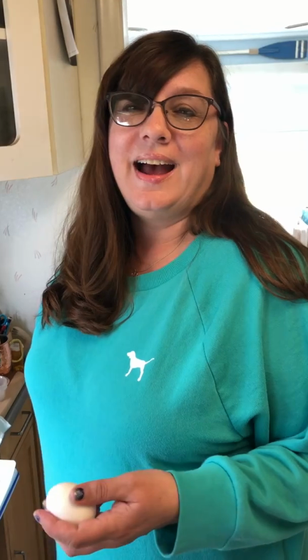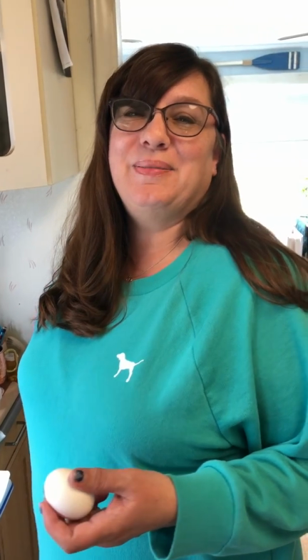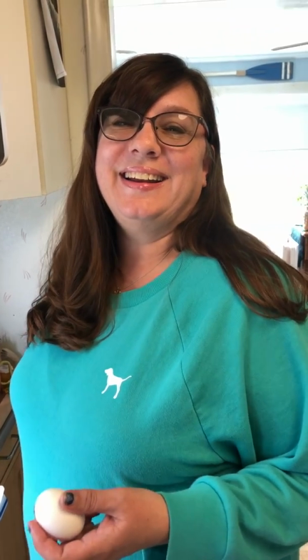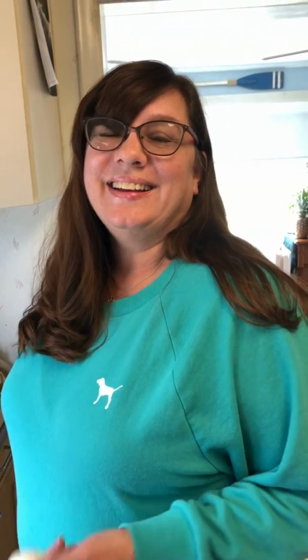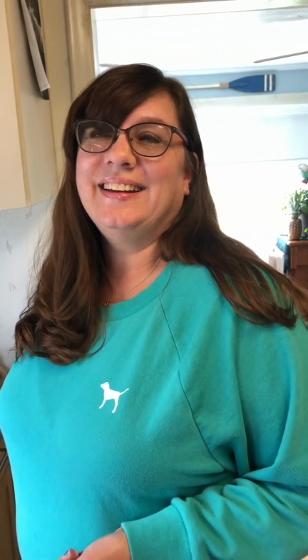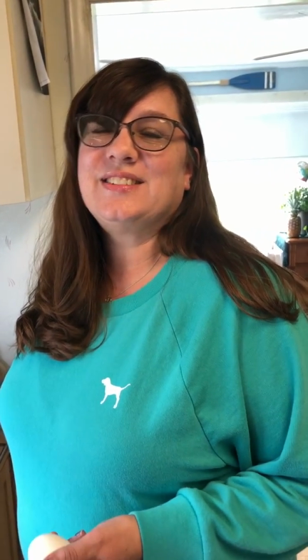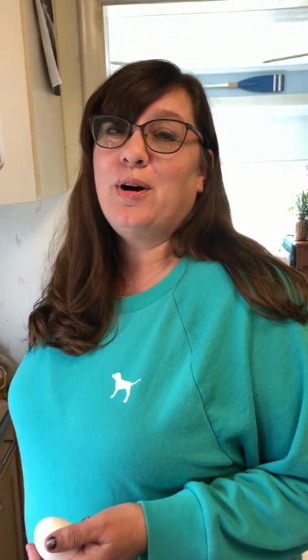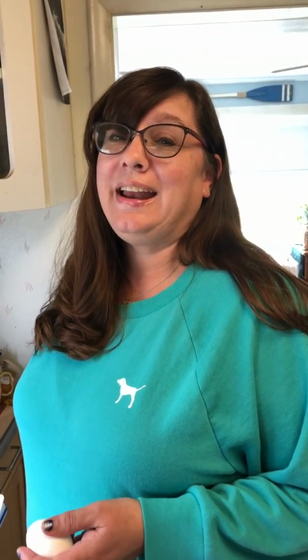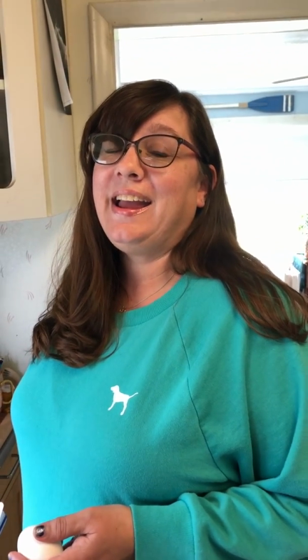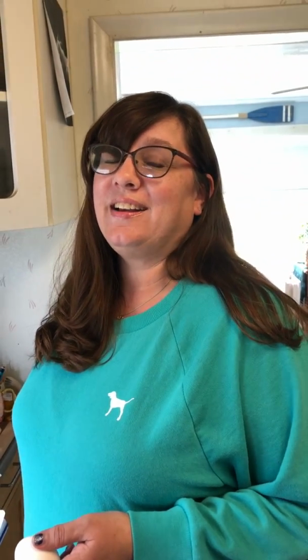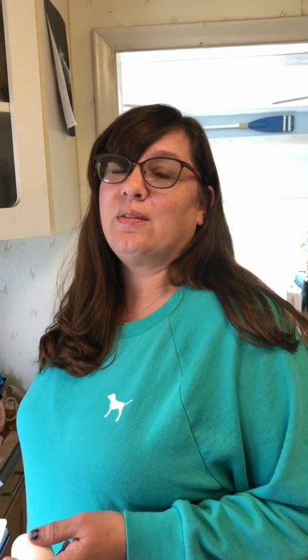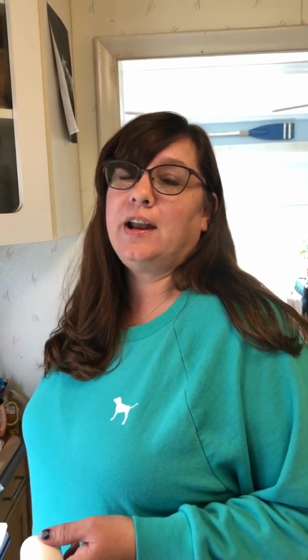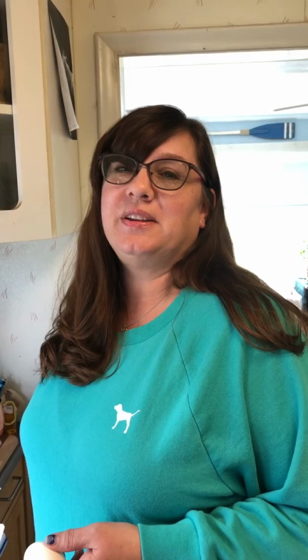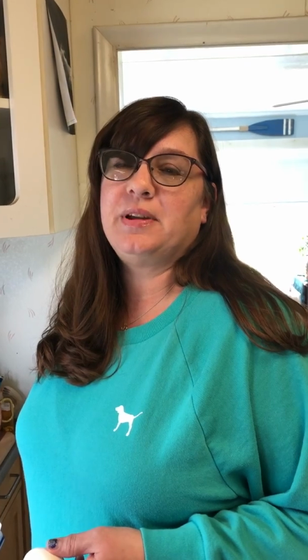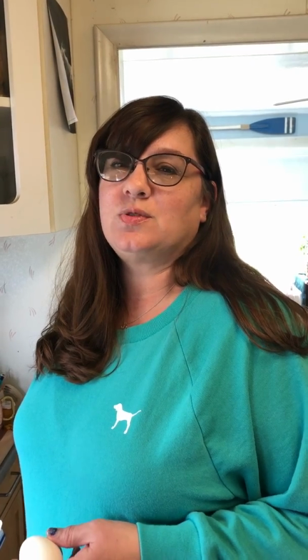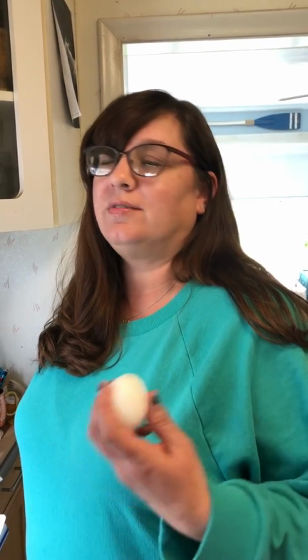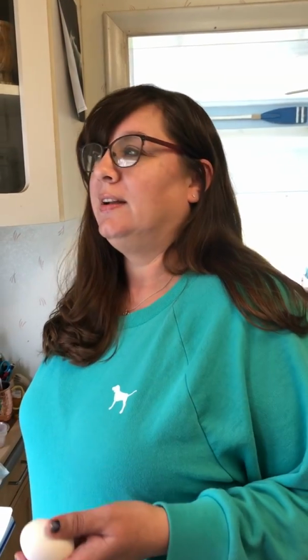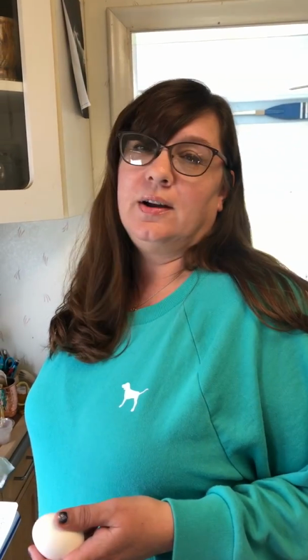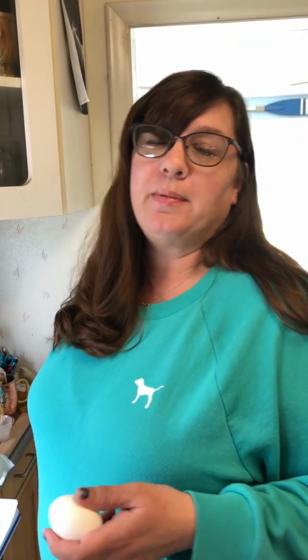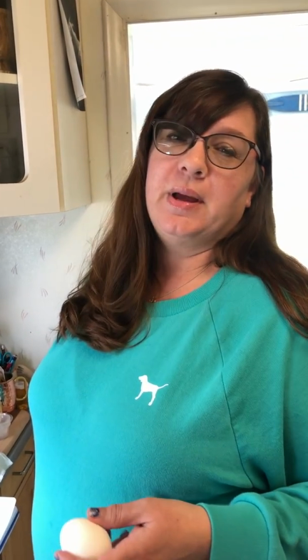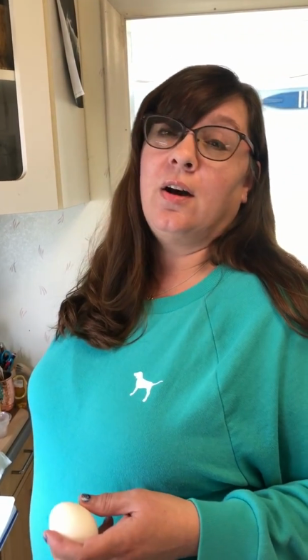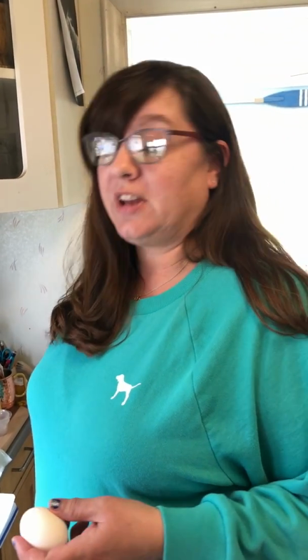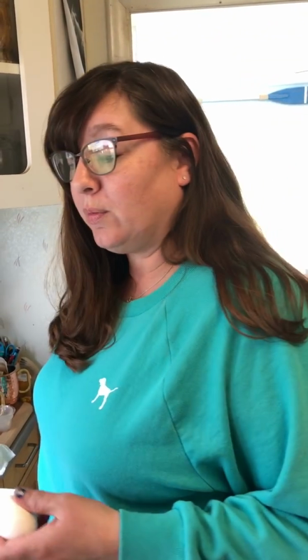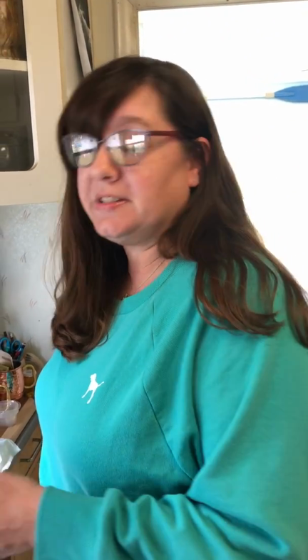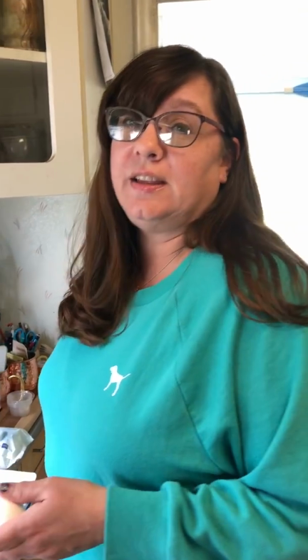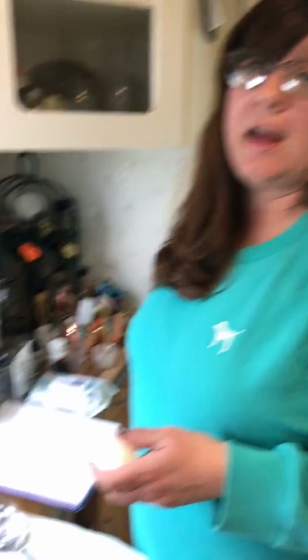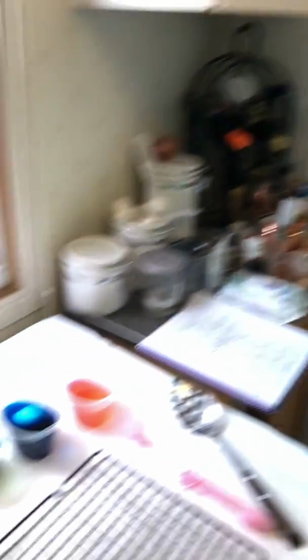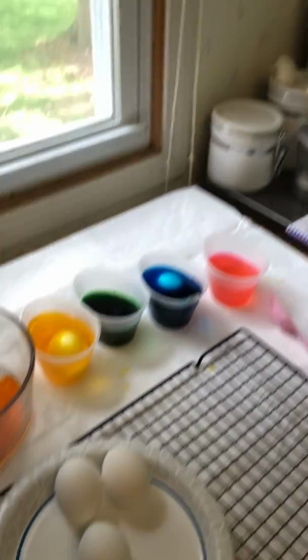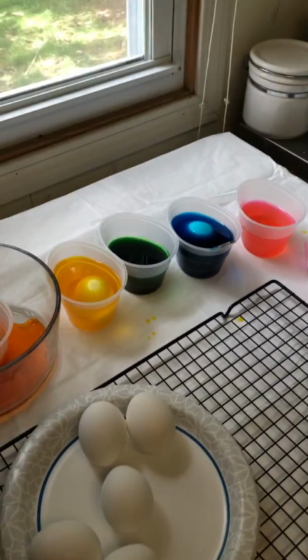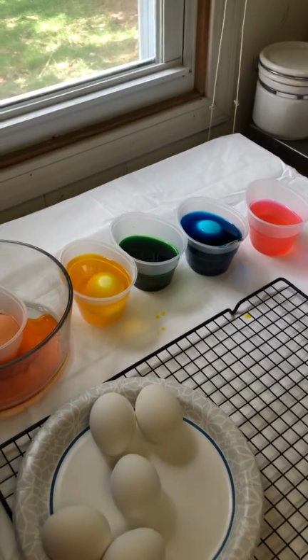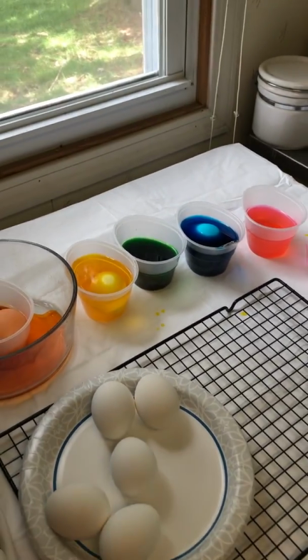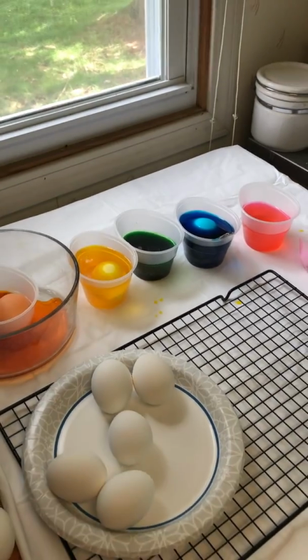Hi everybody, it's Demo Friday. So every Friday I'll be taping some sort of lab experiment. Today we're doing dying Easter eggs and the science behind it.